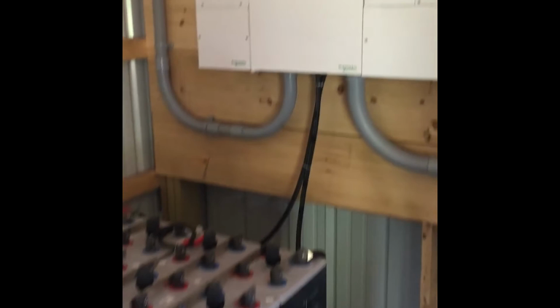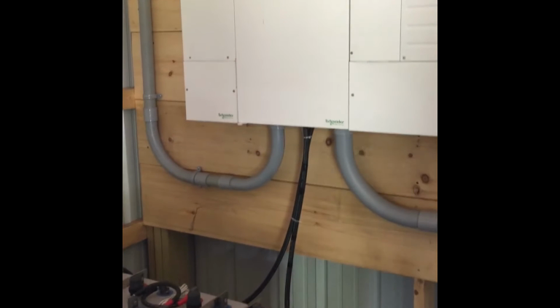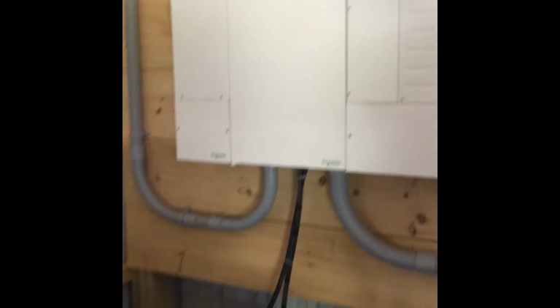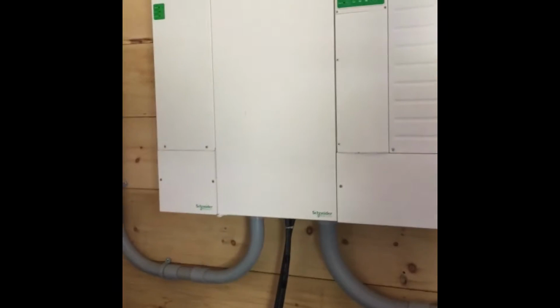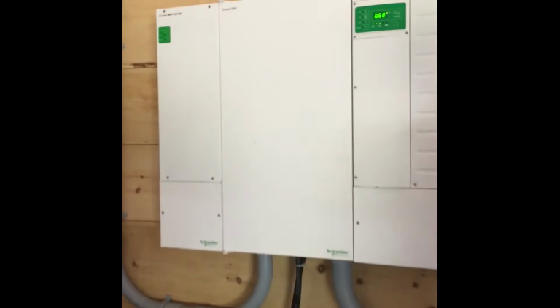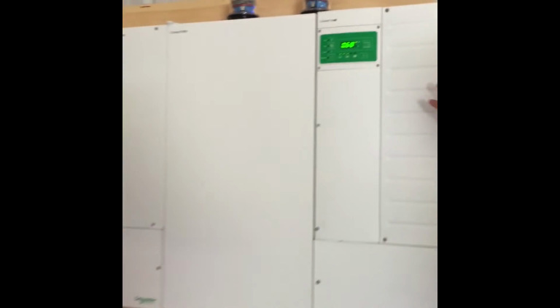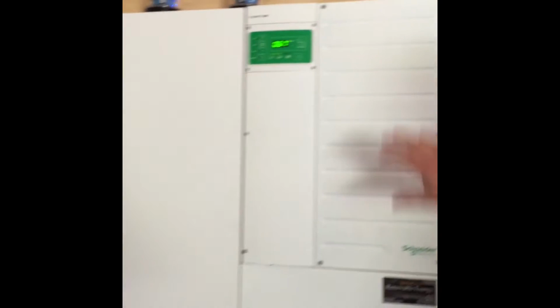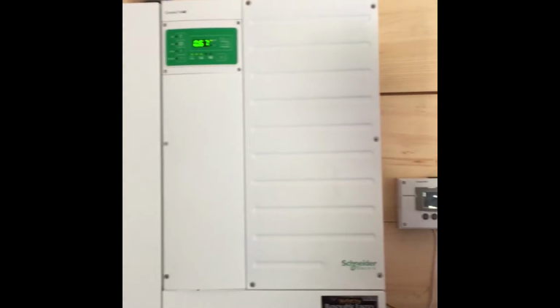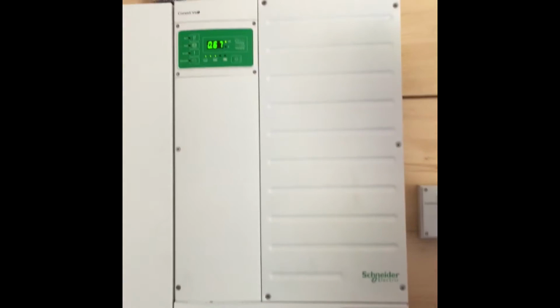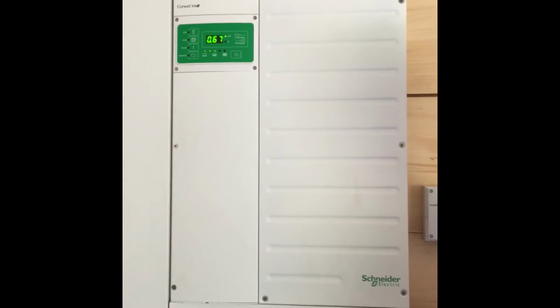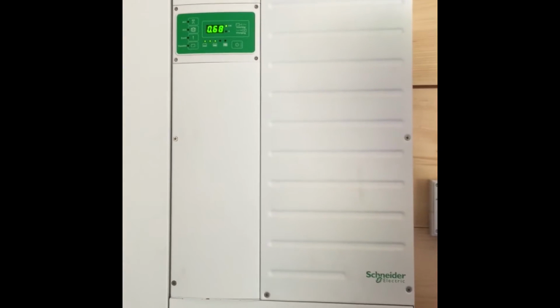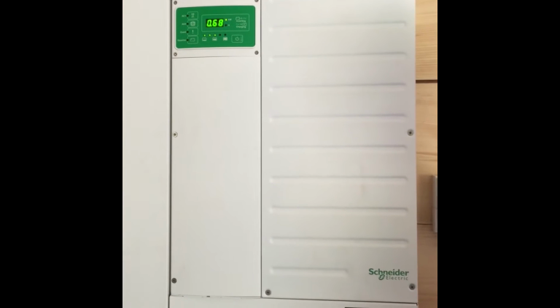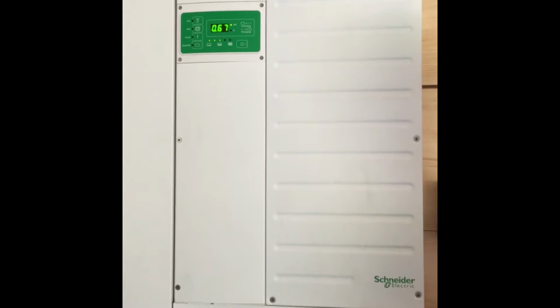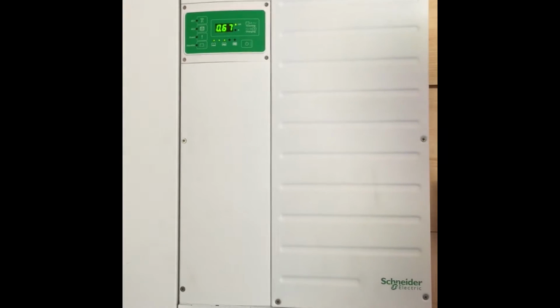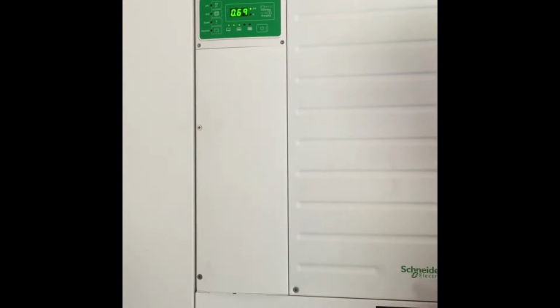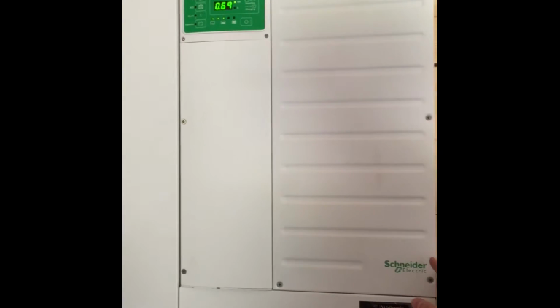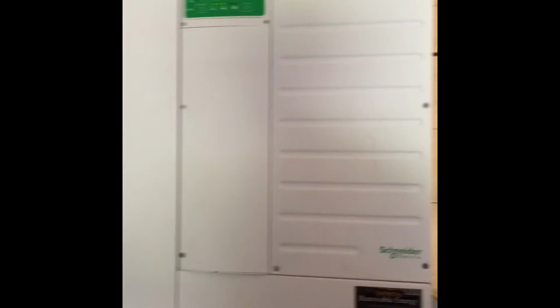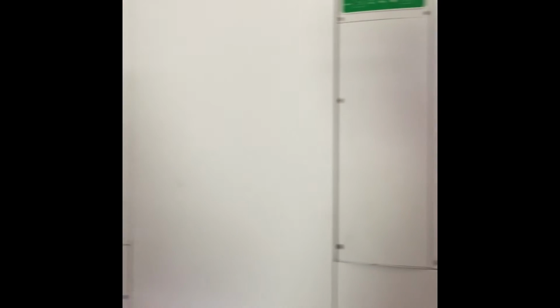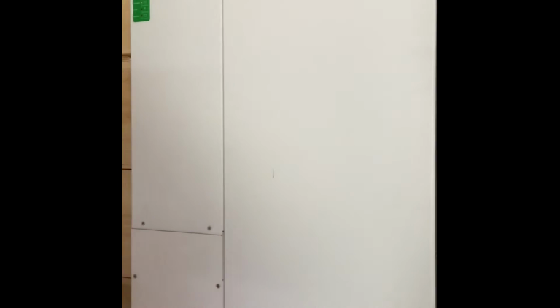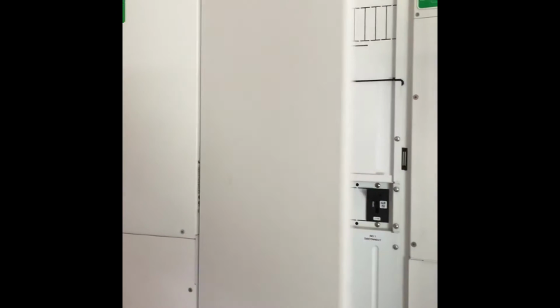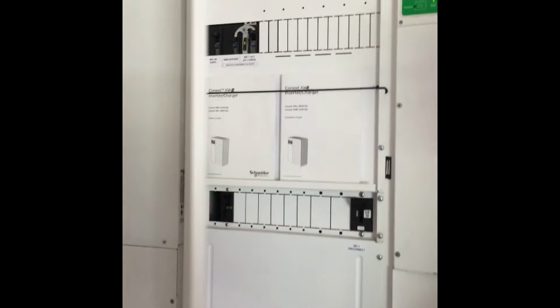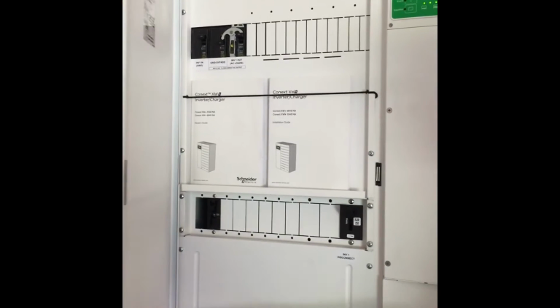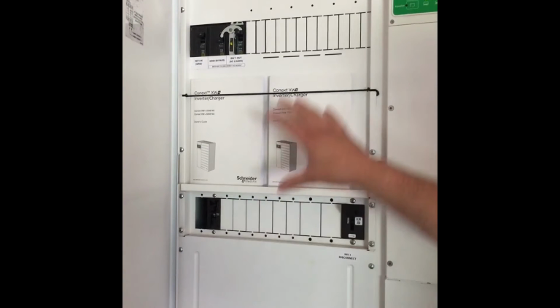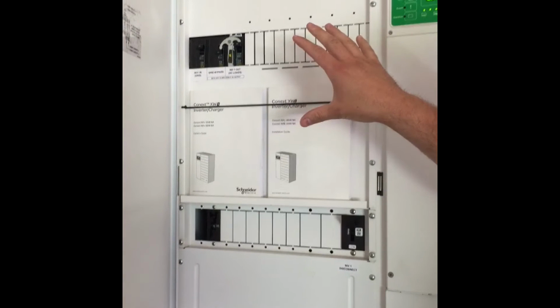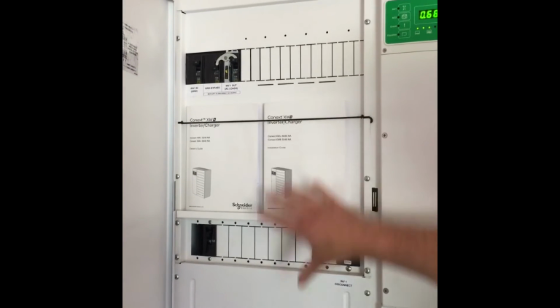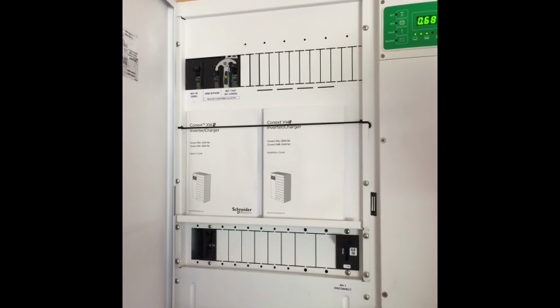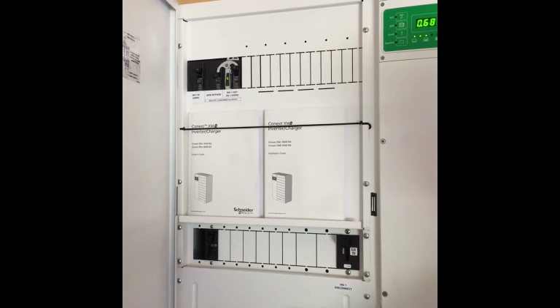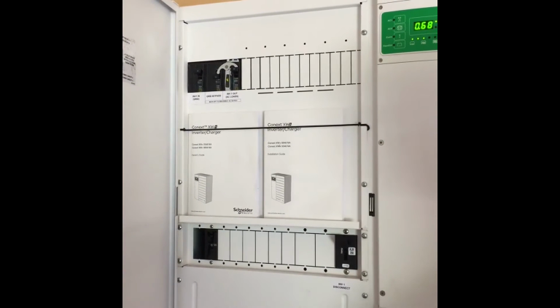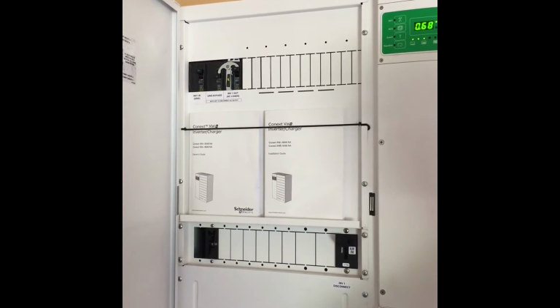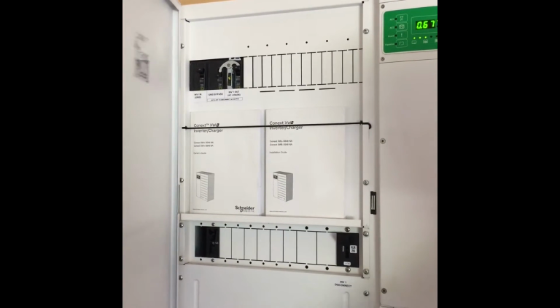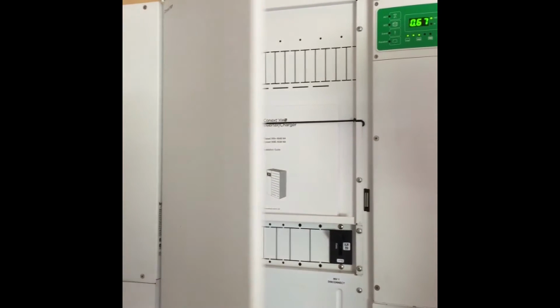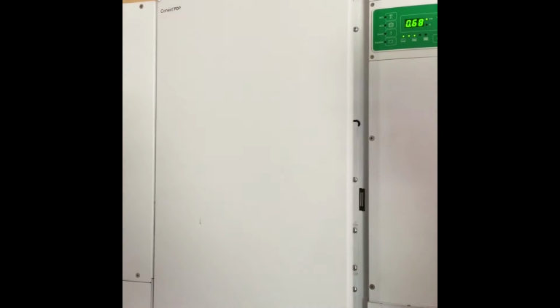This system is operating a Snyder Electric XW6848 inverter. On the left of the inverter here you see the DC box where all your DC and AC wiring is done on the inside to make it nice and neat concealed.